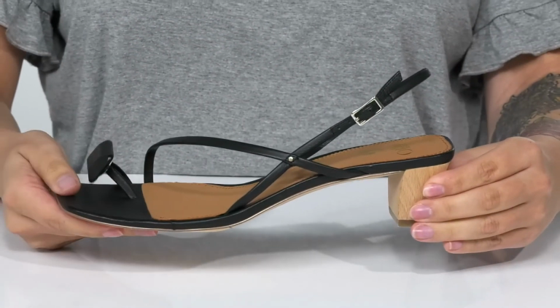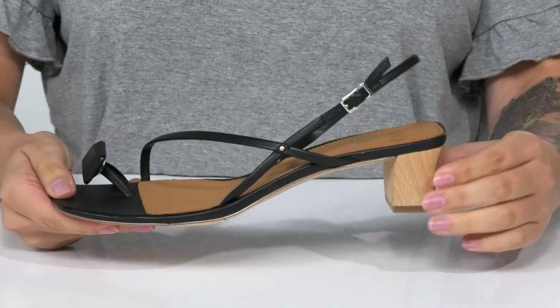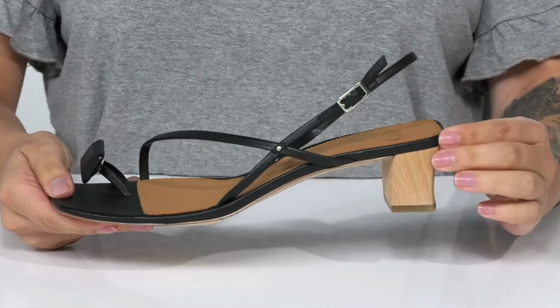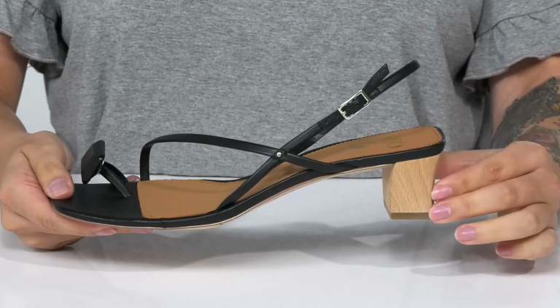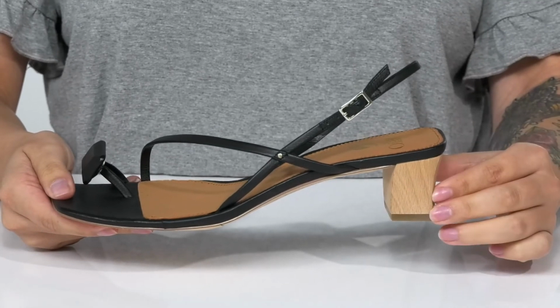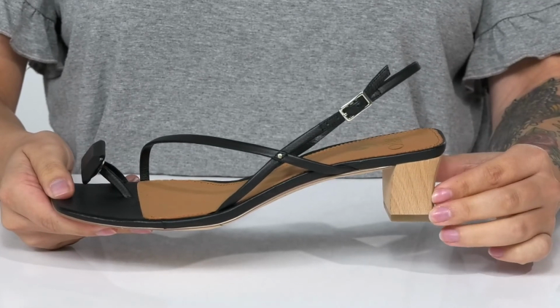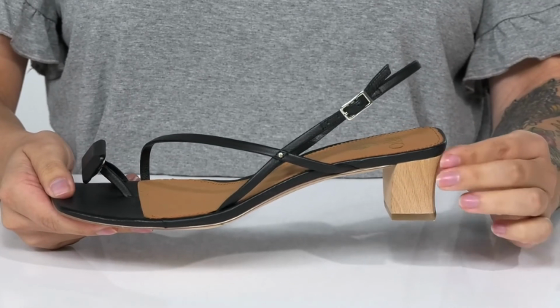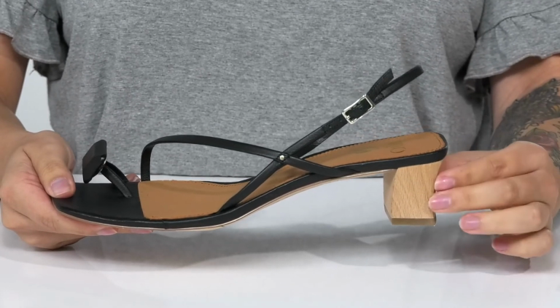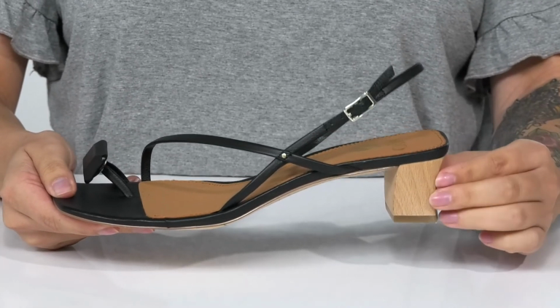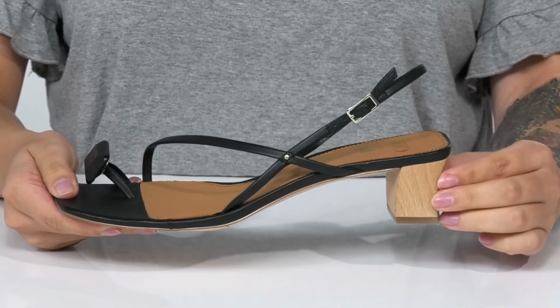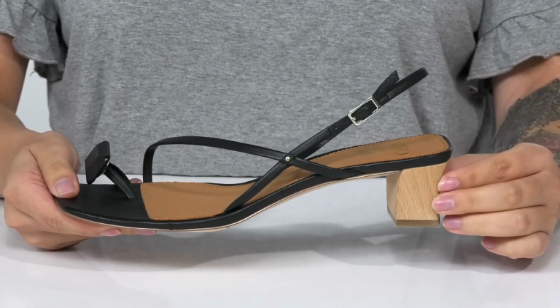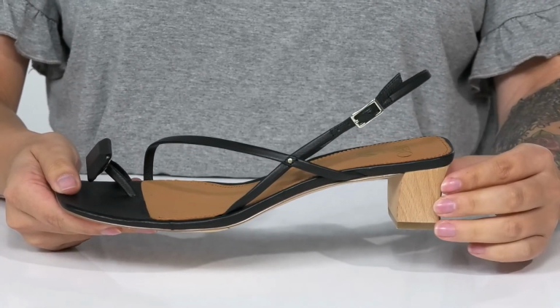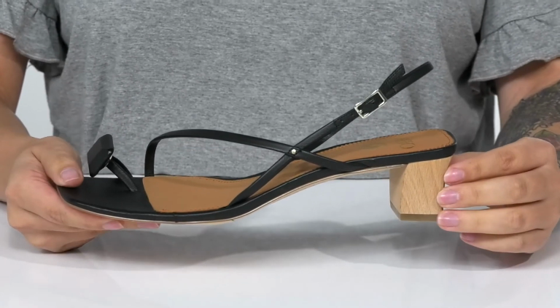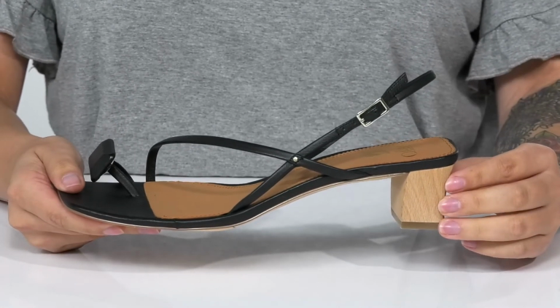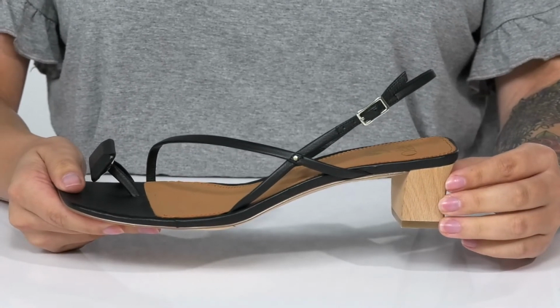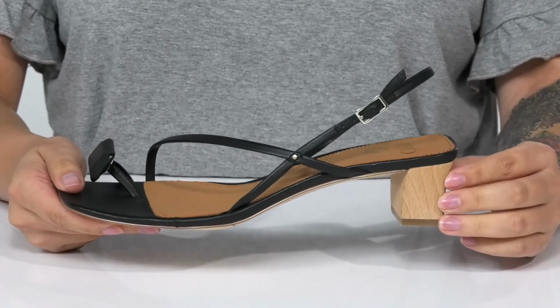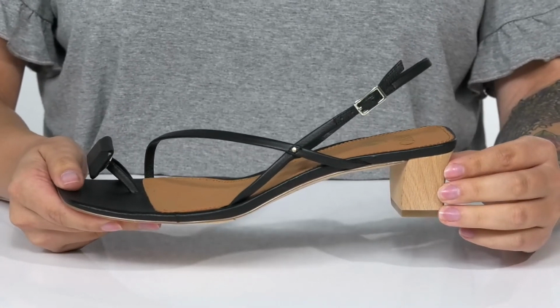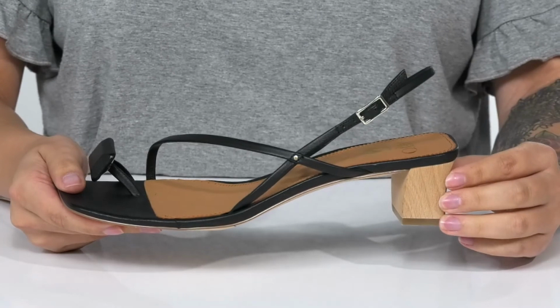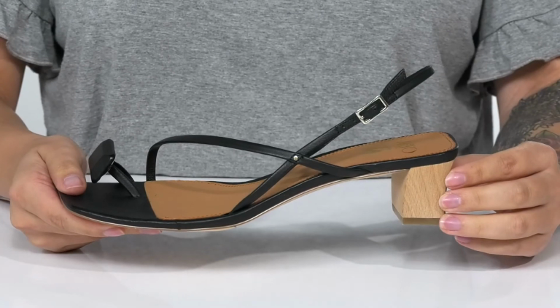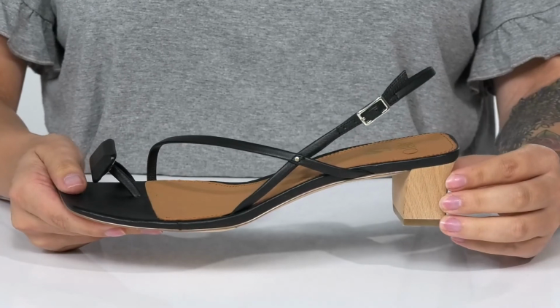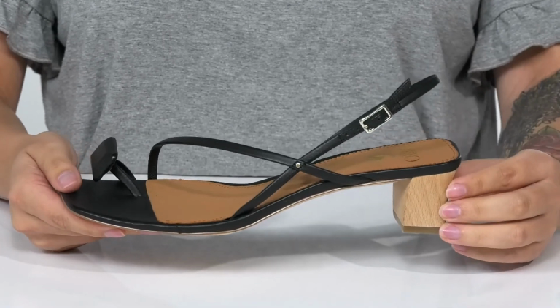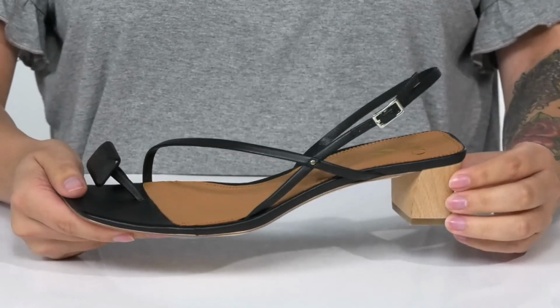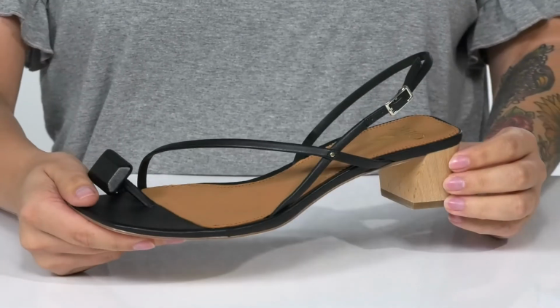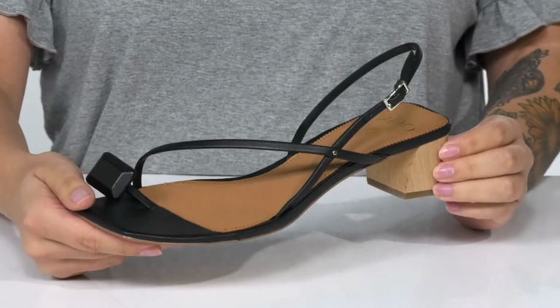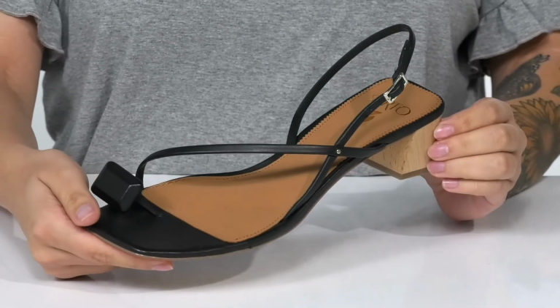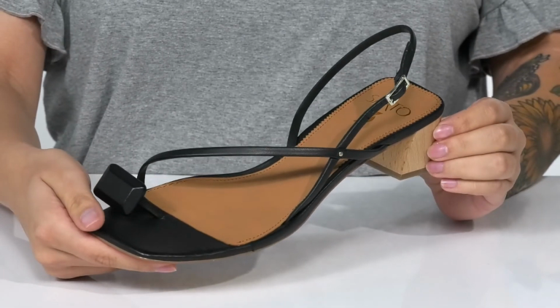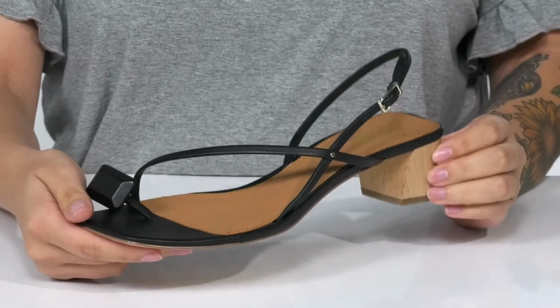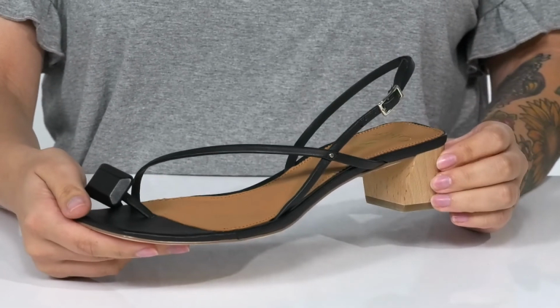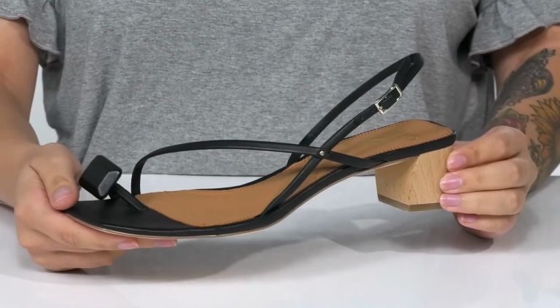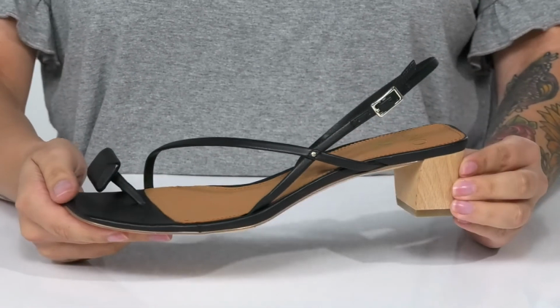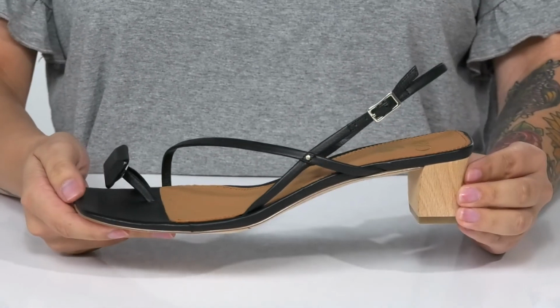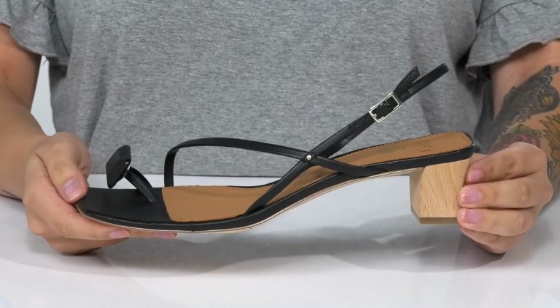These have a heel at the back that is a really fun wood style. It is going to boost you up around 2 inches in height. I think these are so unique and would look great paired with some skinny jeans.